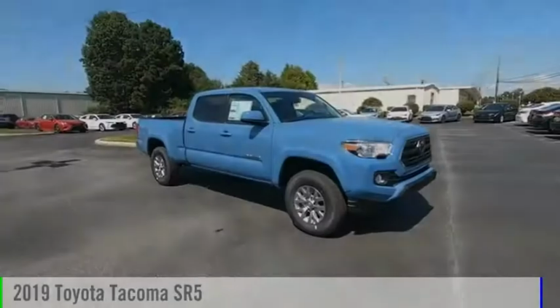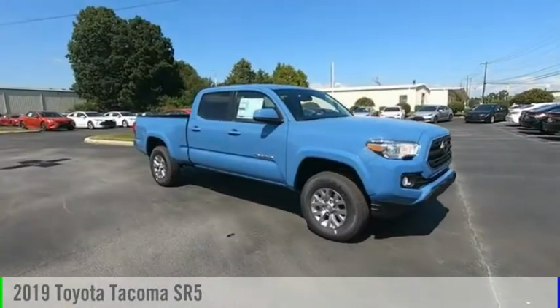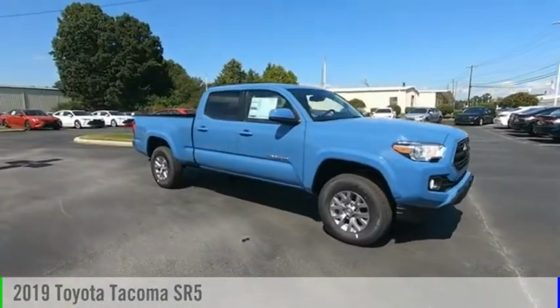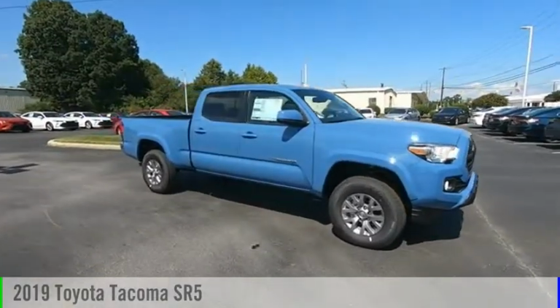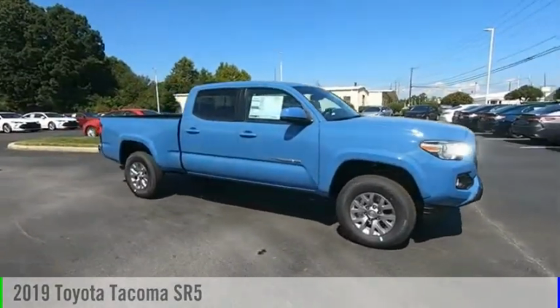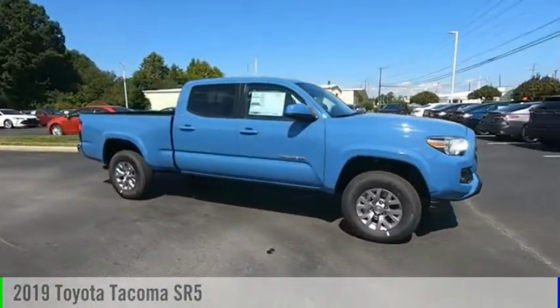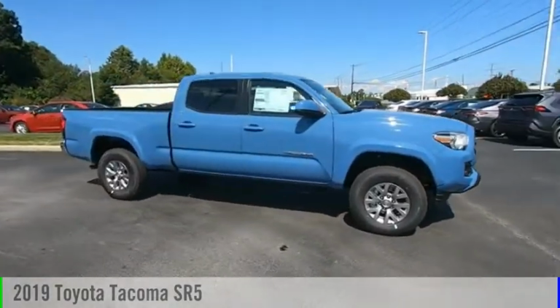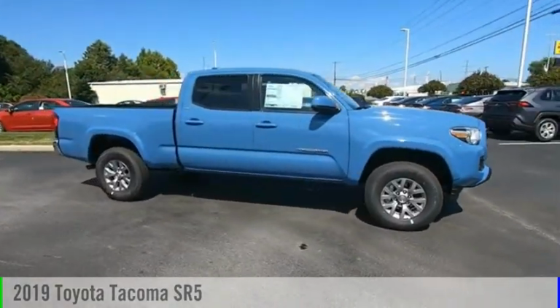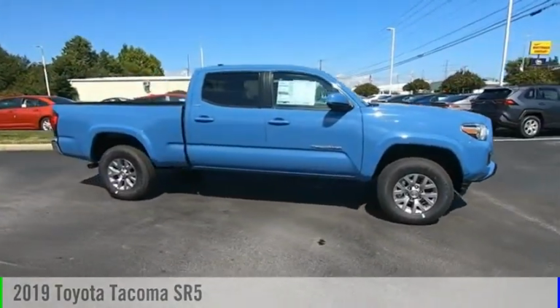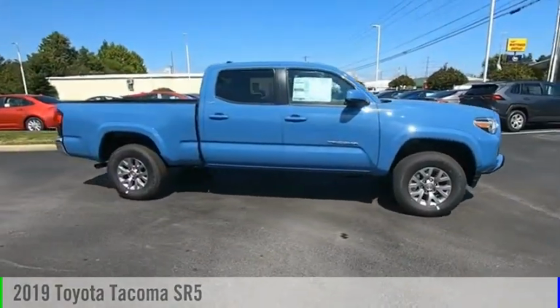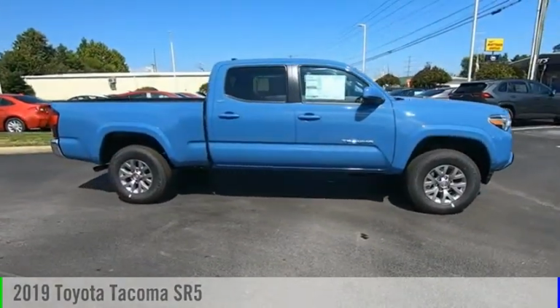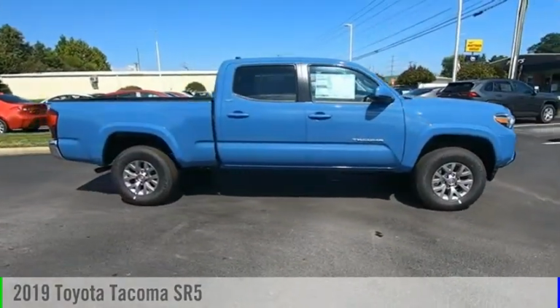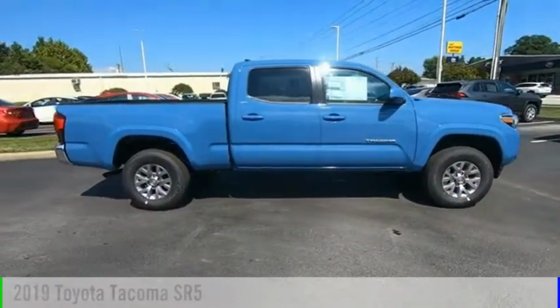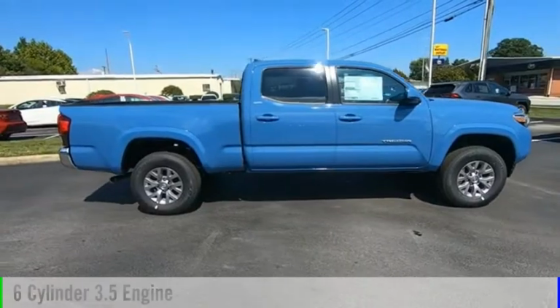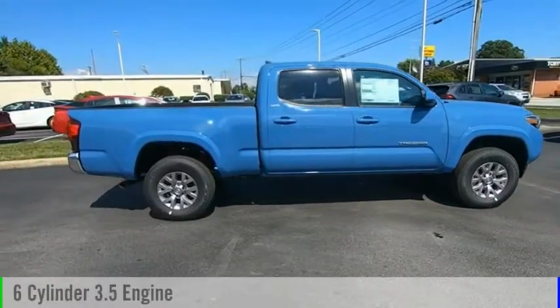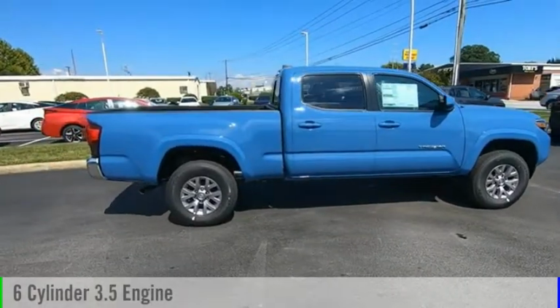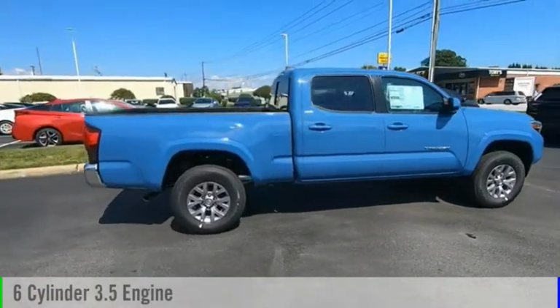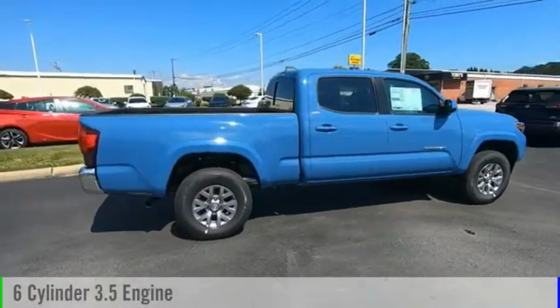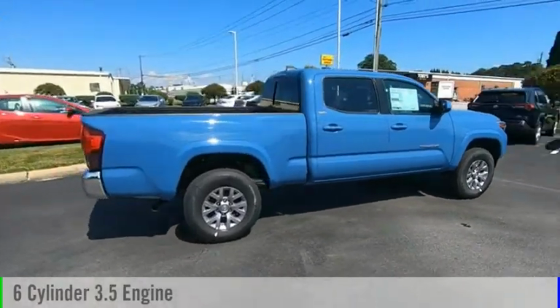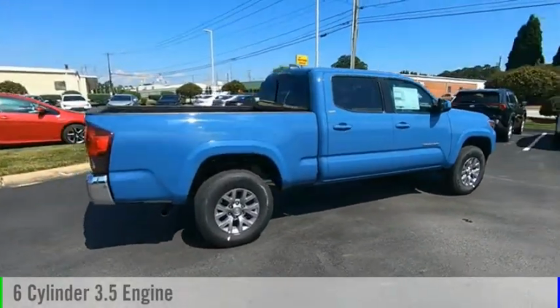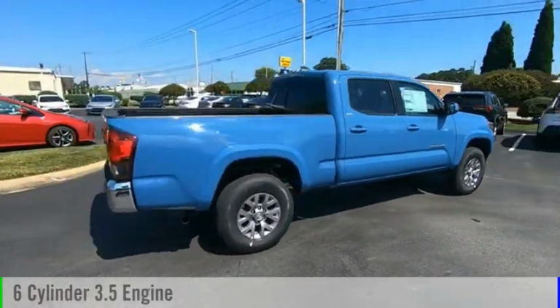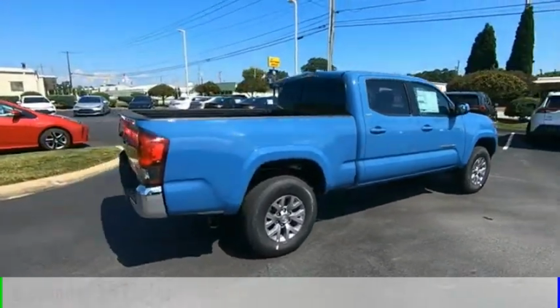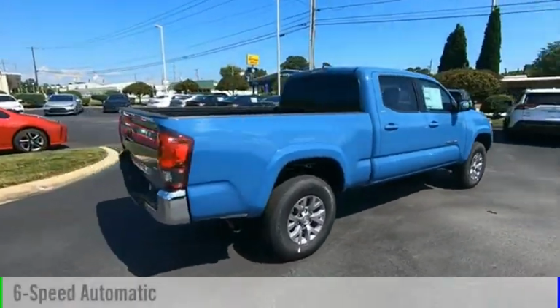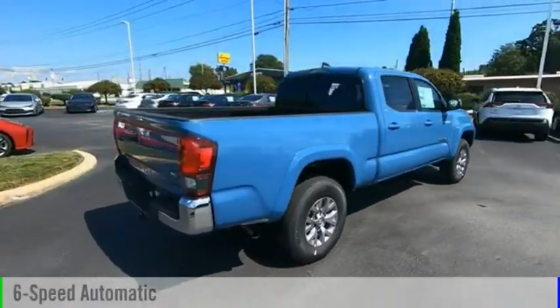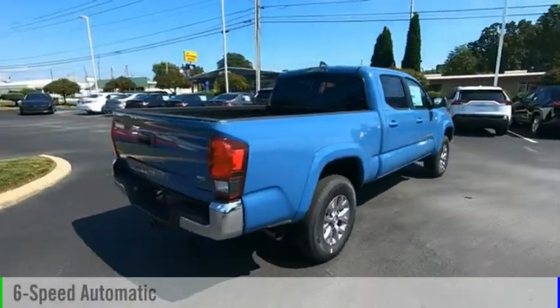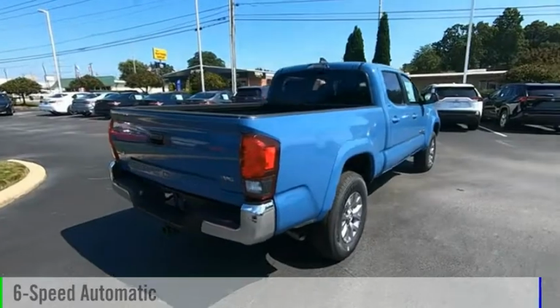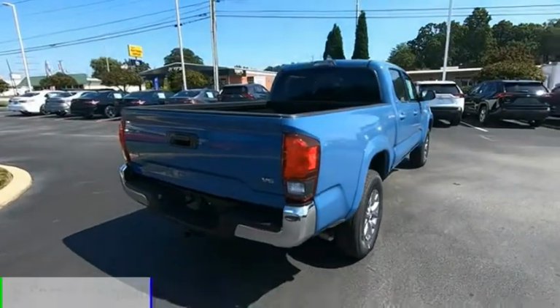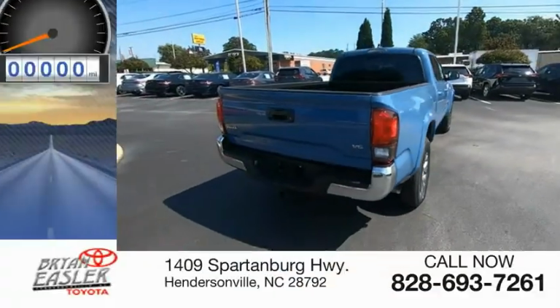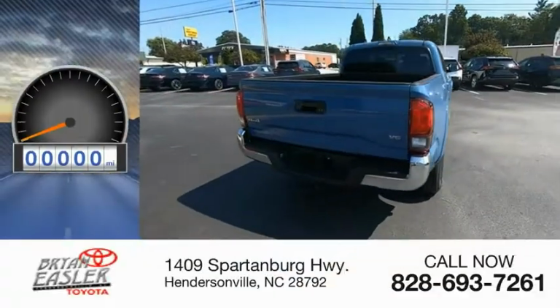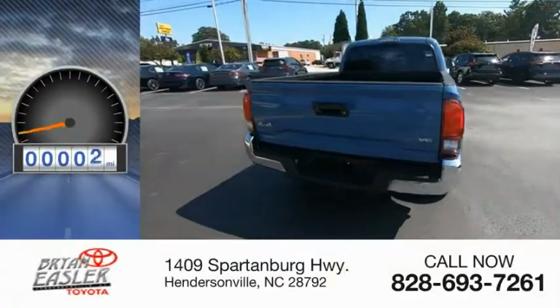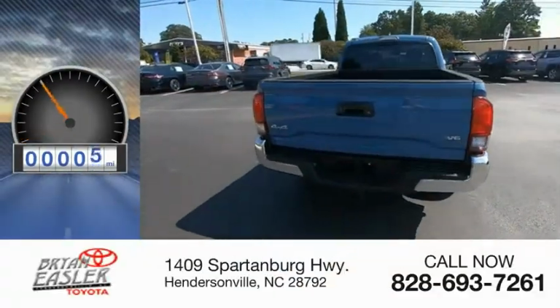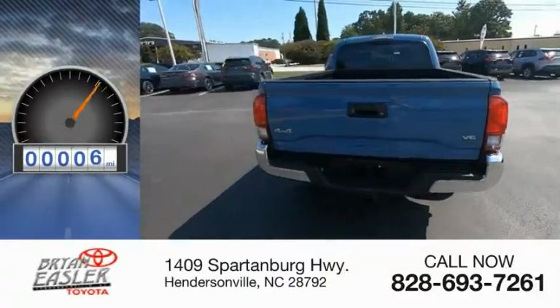You are going to love the 2019 Tacoma. This vehicle is powered by a six-cylinder, 3.5-liter engine and comes with a six-speed automatic transmission. This vehicle has less than 100 miles.